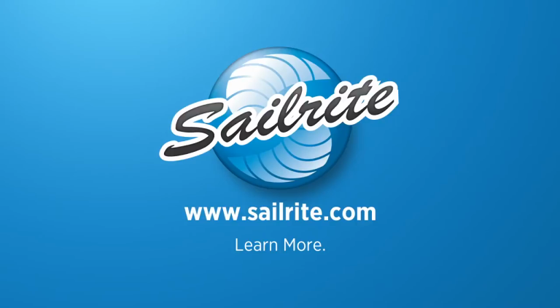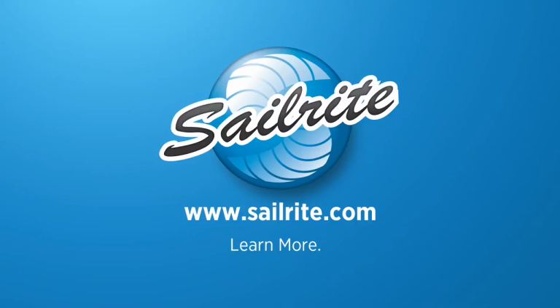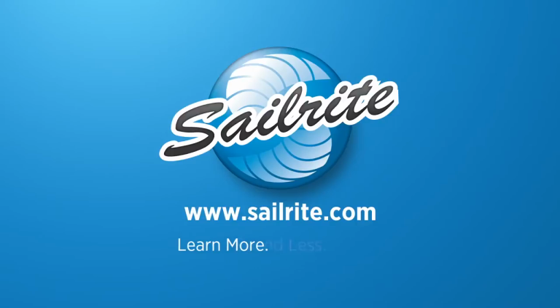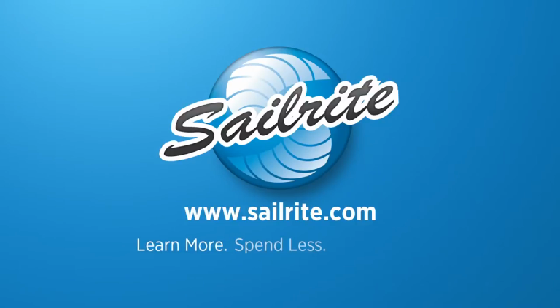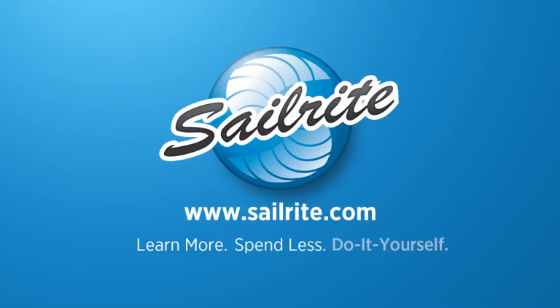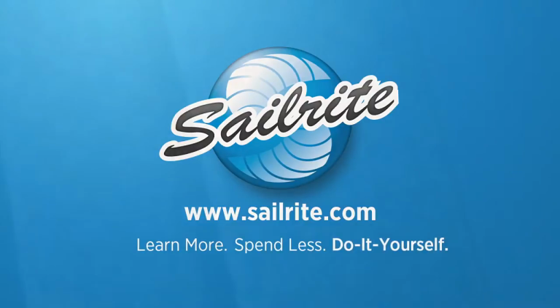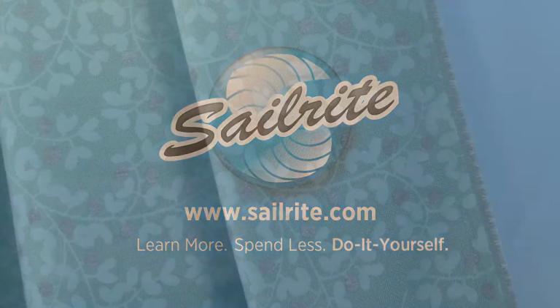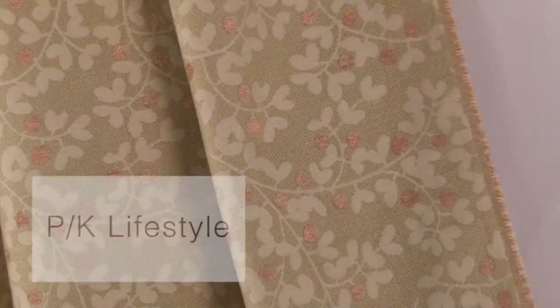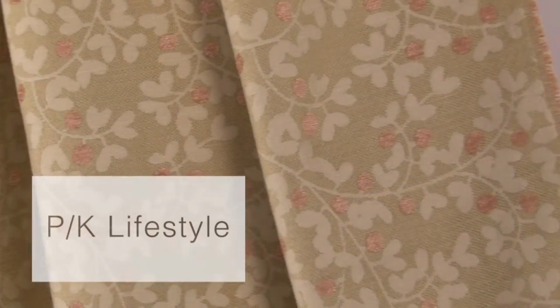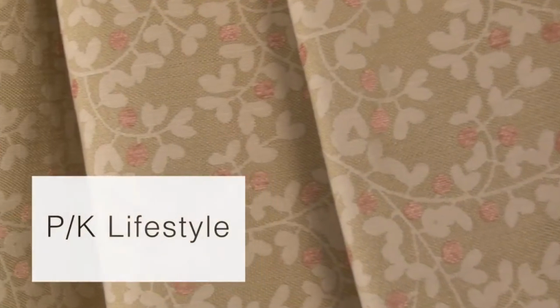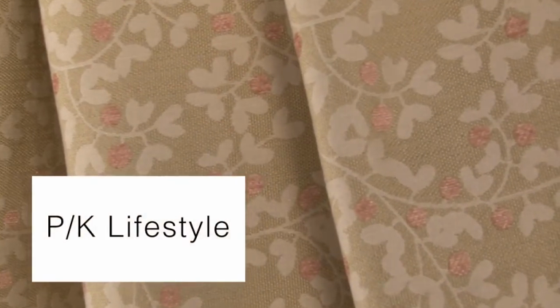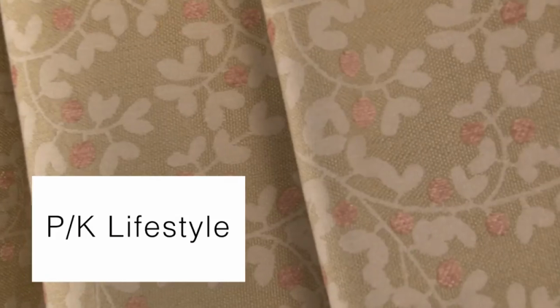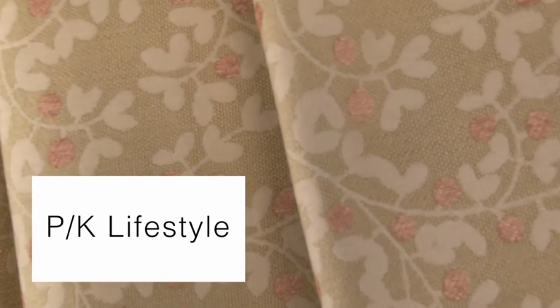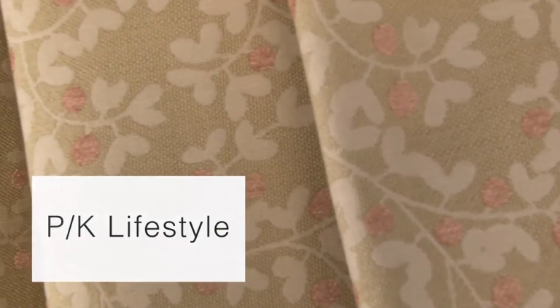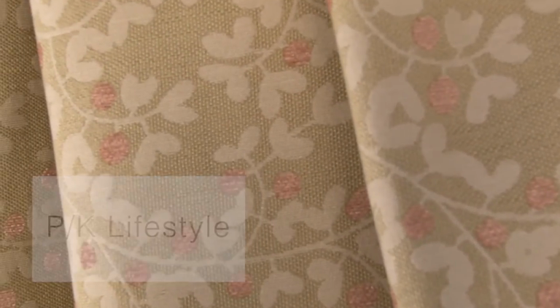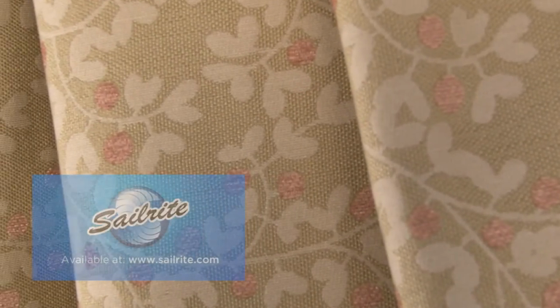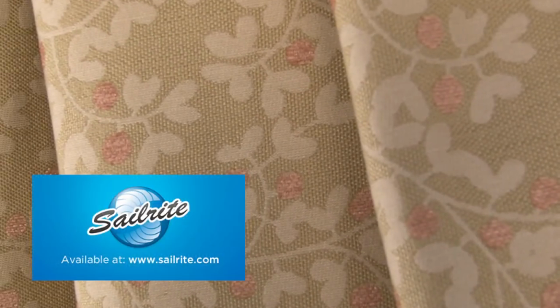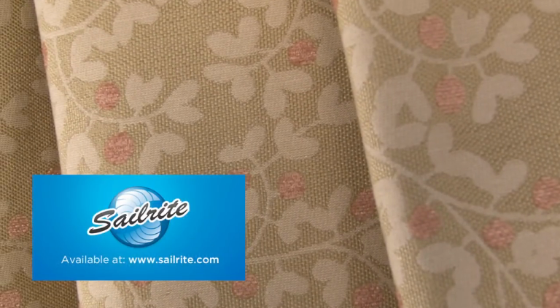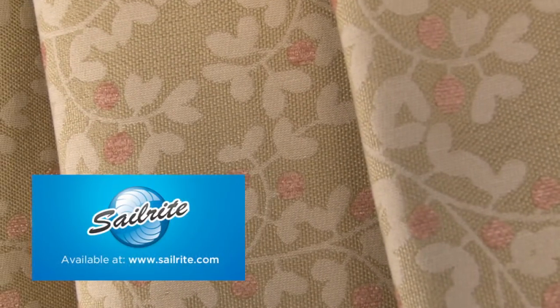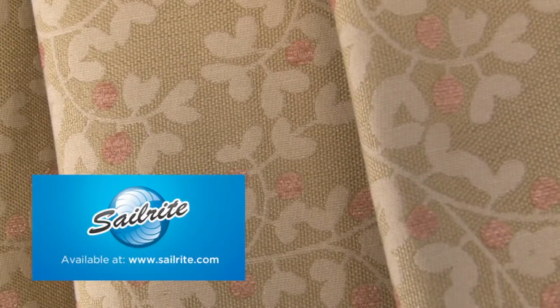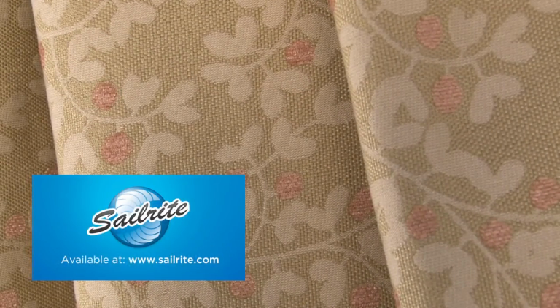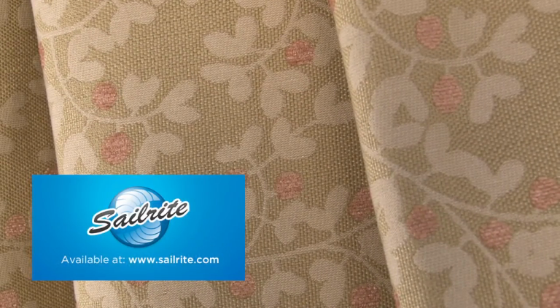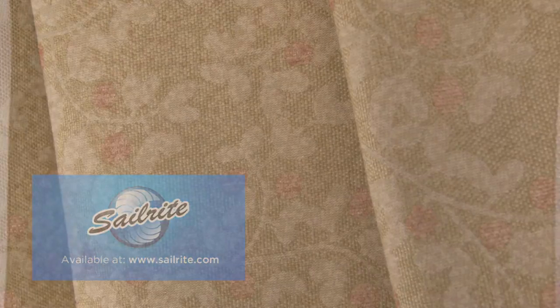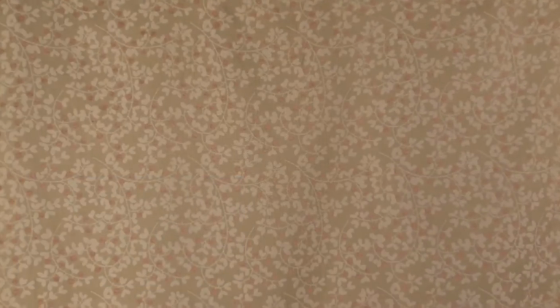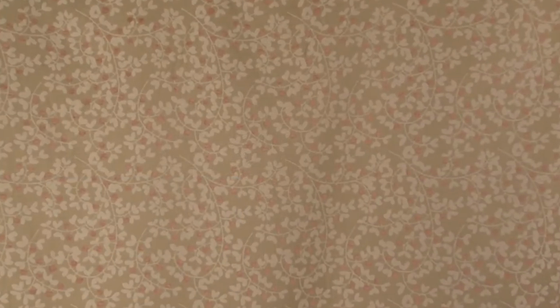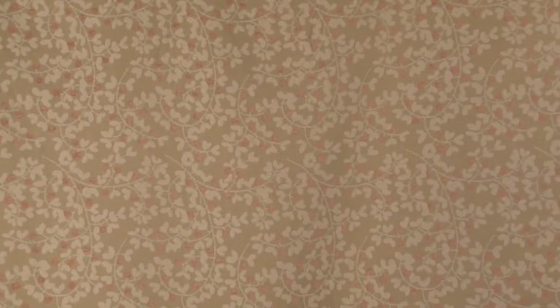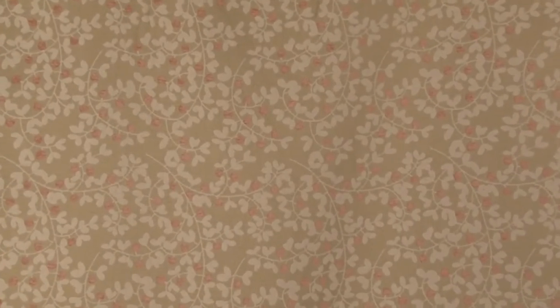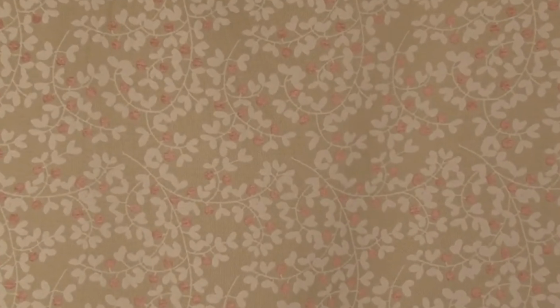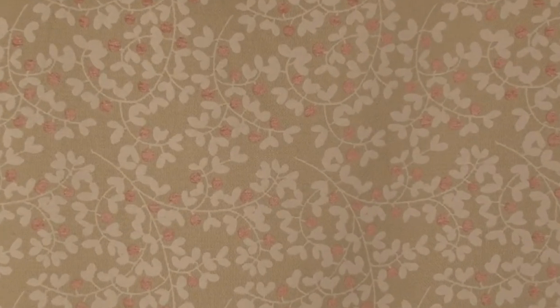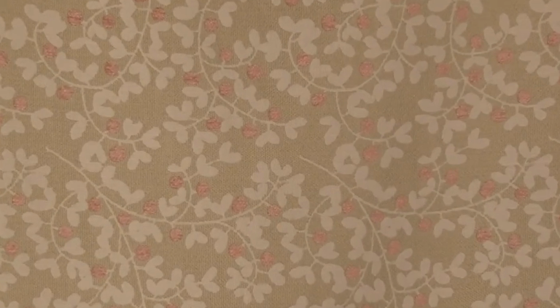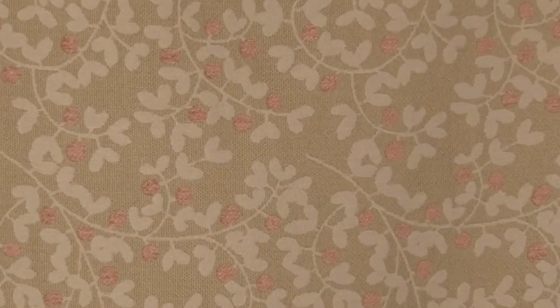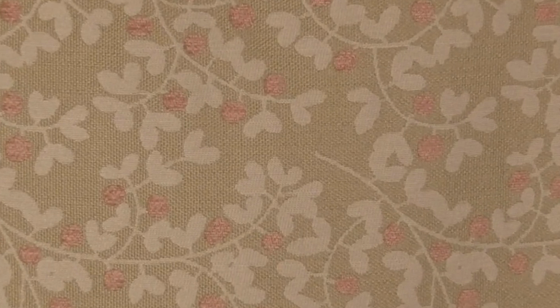This video is brought to you by Sailrite. PK Lifestyles Lovesong Nectar Fabric is an upholstery floral fabric with a luxurious soft hand from the Isn't It Romantic collection. This rich berry and branch design is woven from a polyester rayon blend.